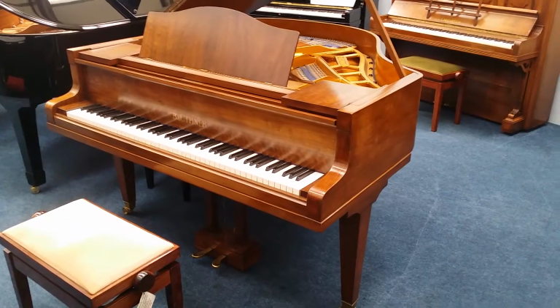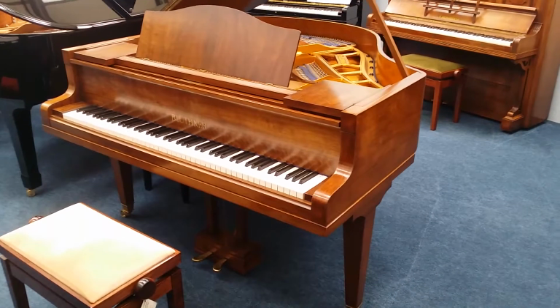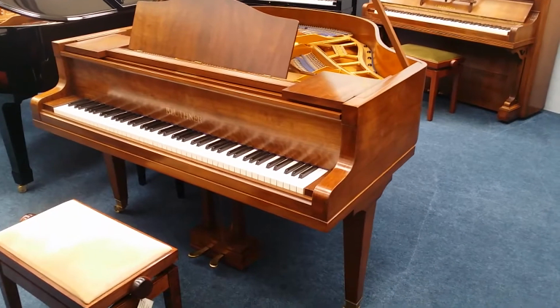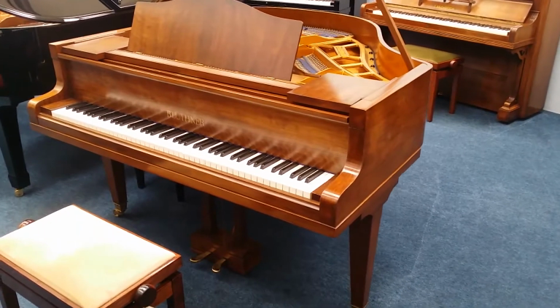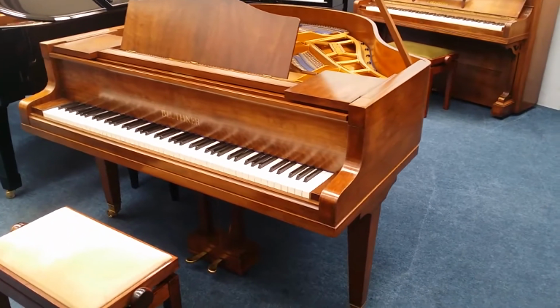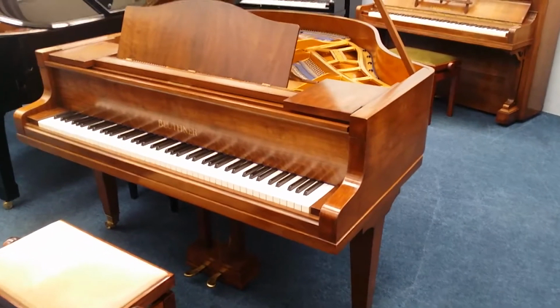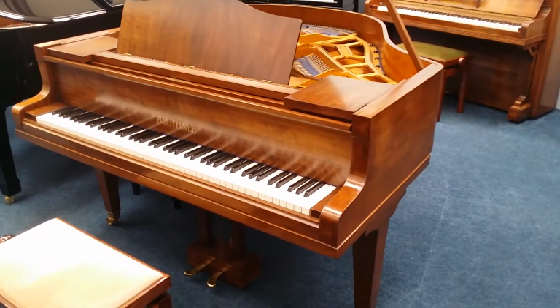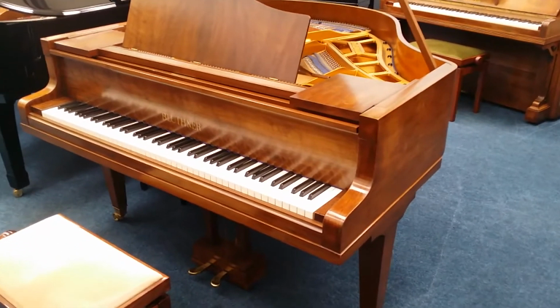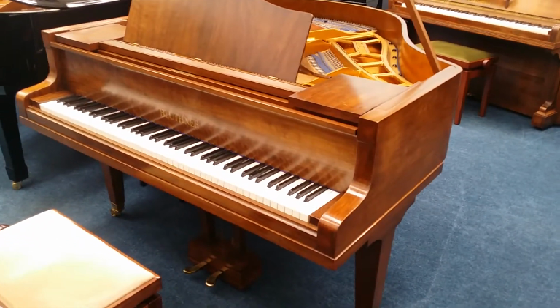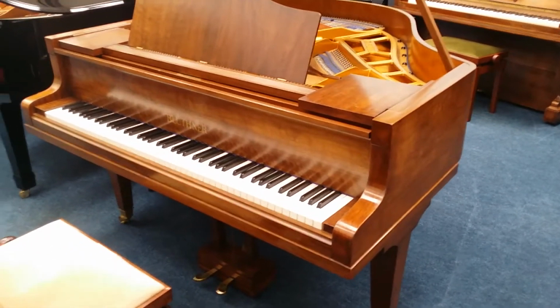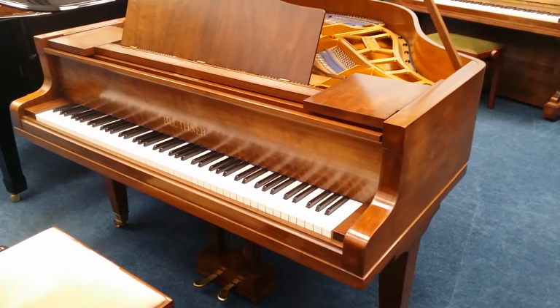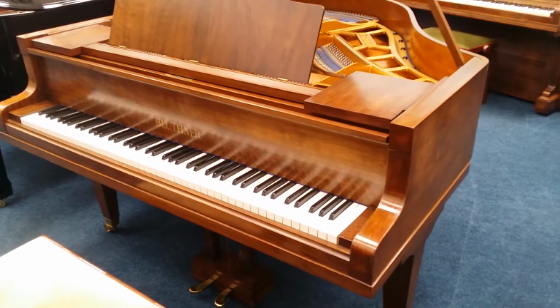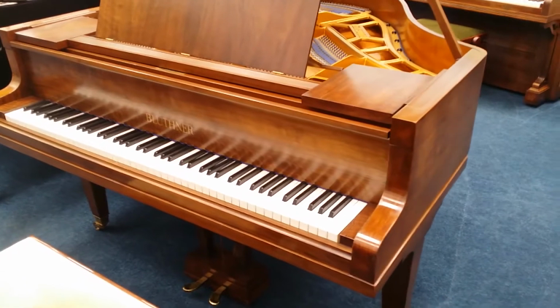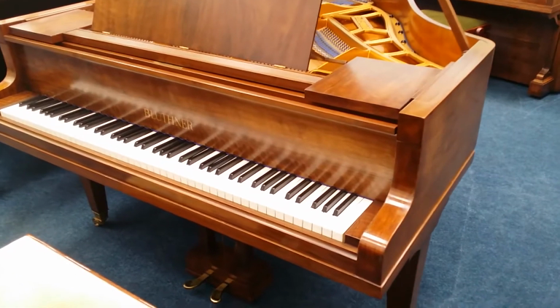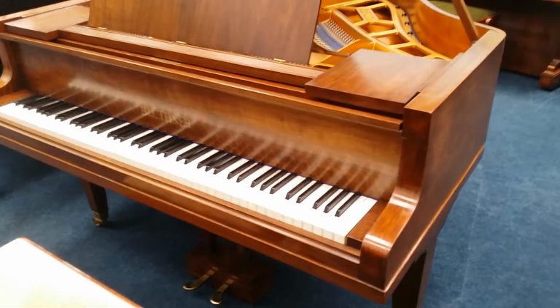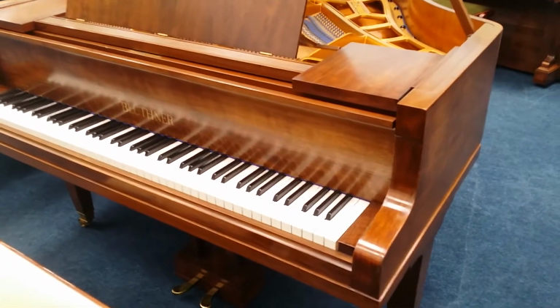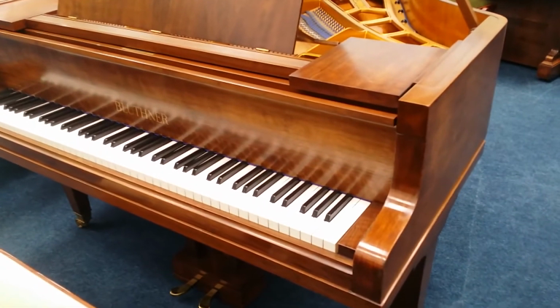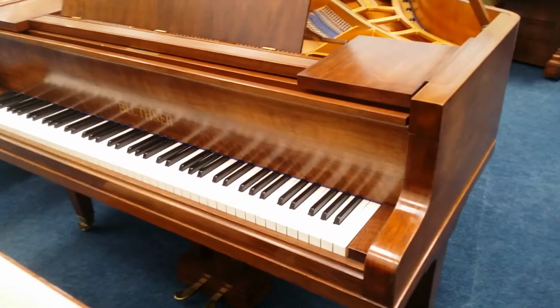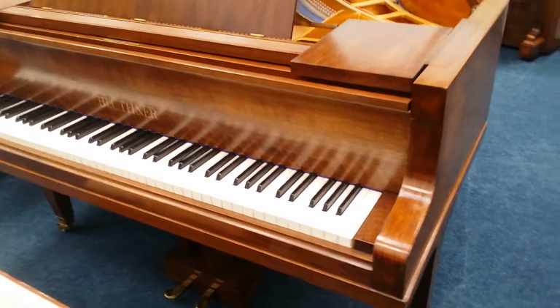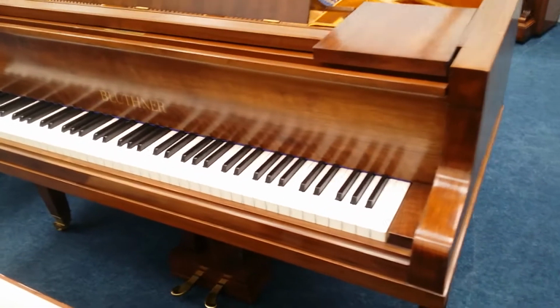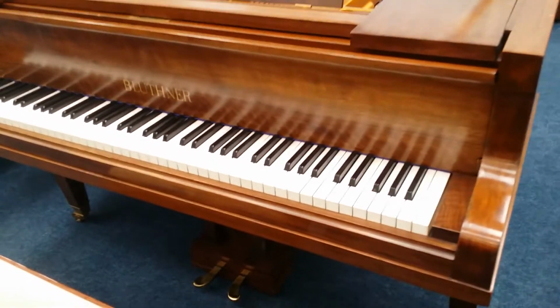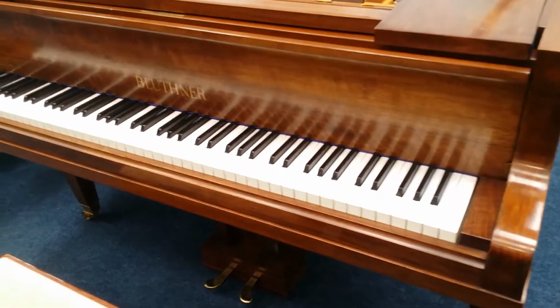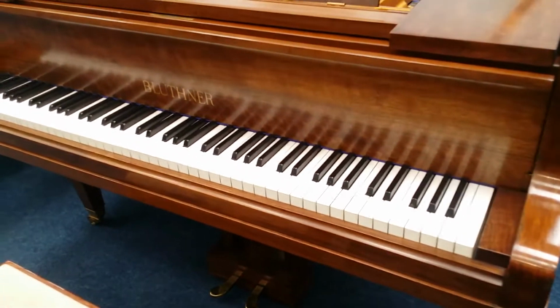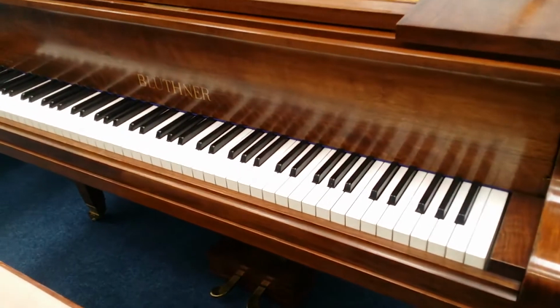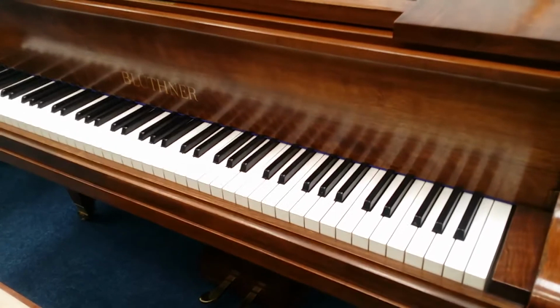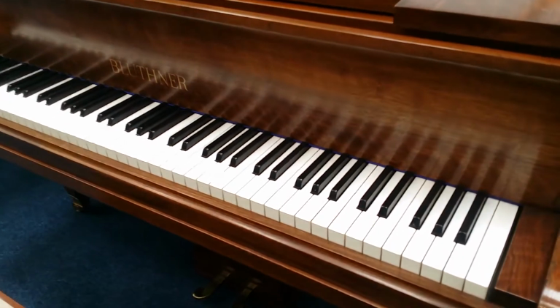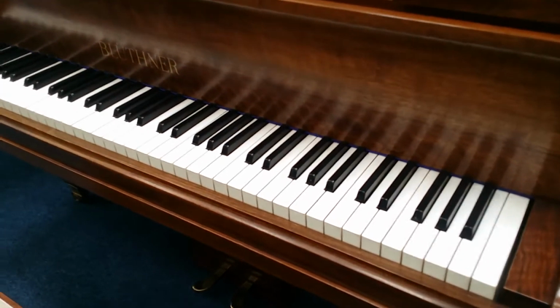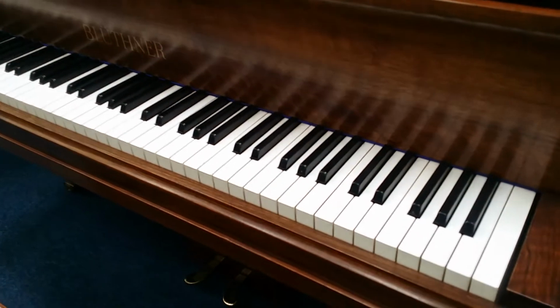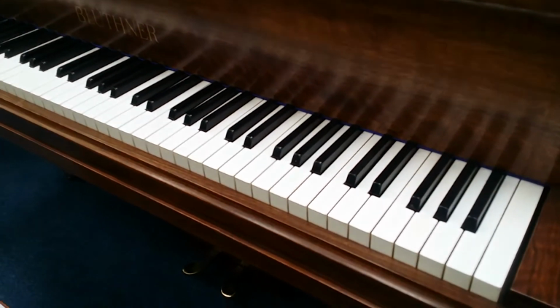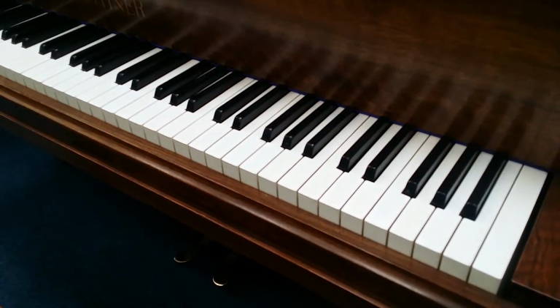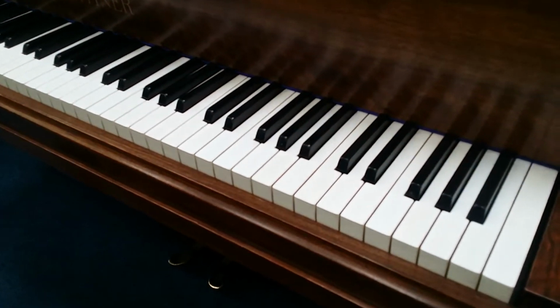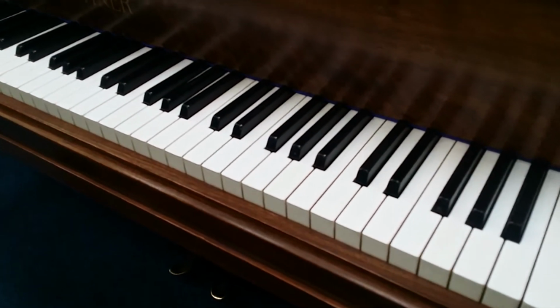Hello, this is a Bluthner Style Four grand piano that's five foot long — 150 centimetres — and it's made in 1932, fully restored by Bluthners themselves in about 1991. It hasn't been used a lot since then.